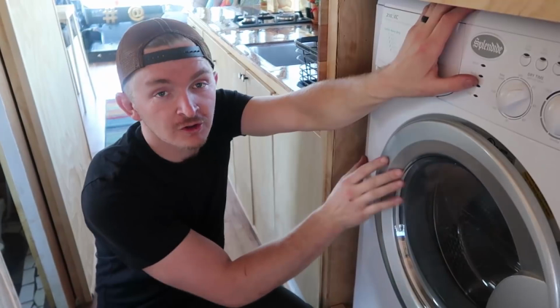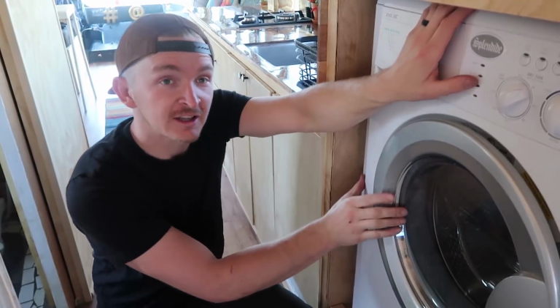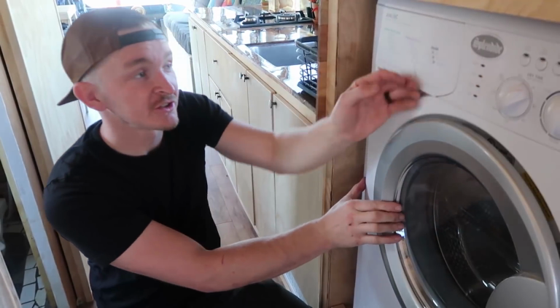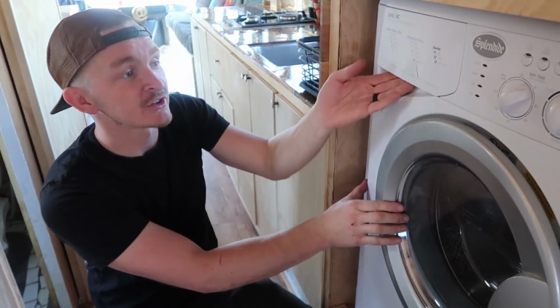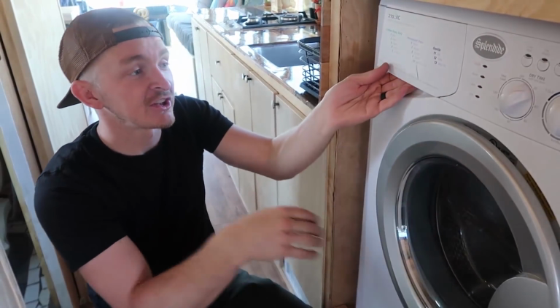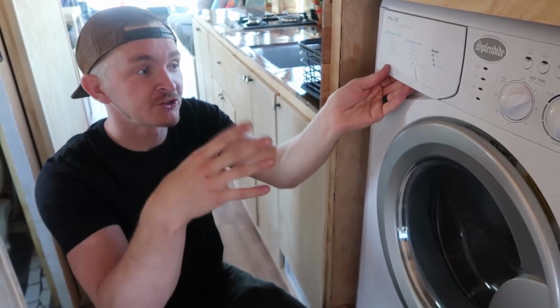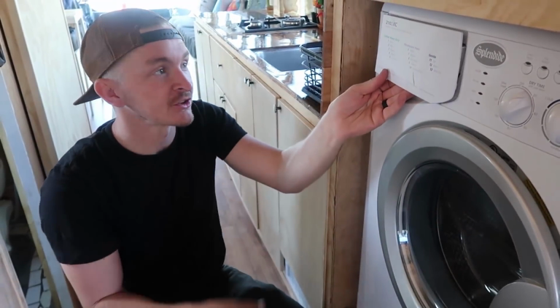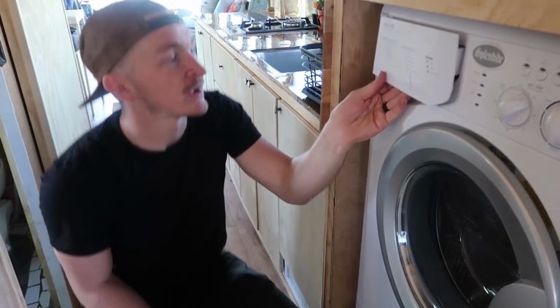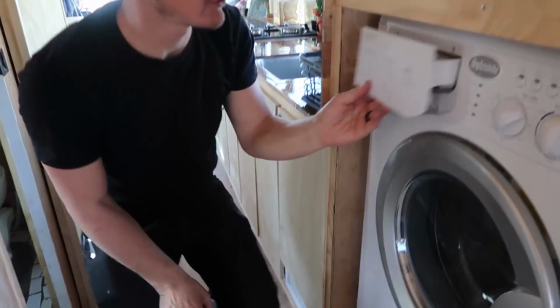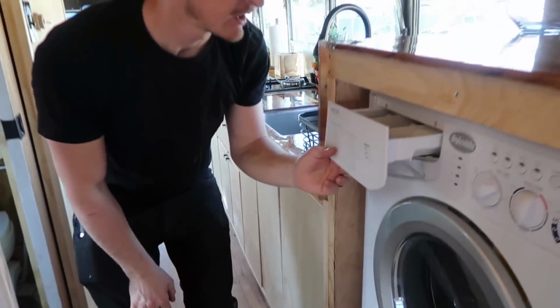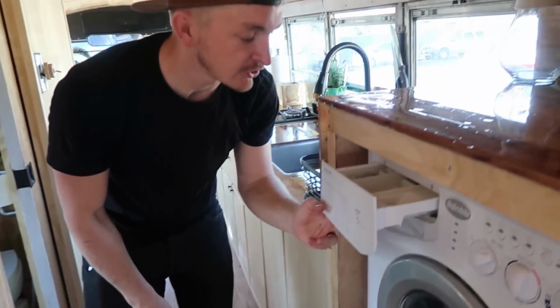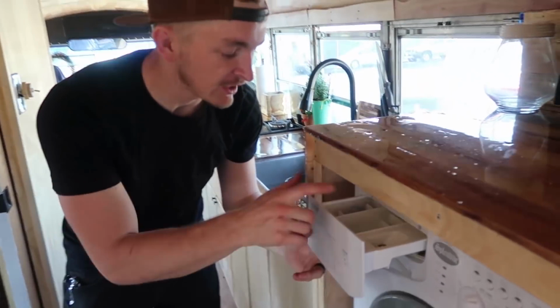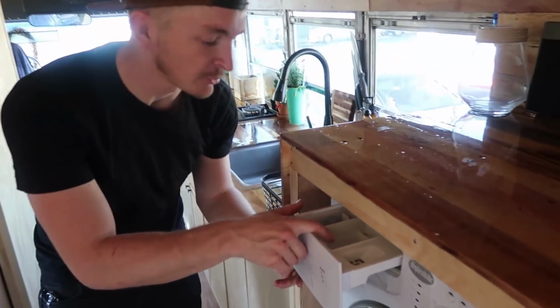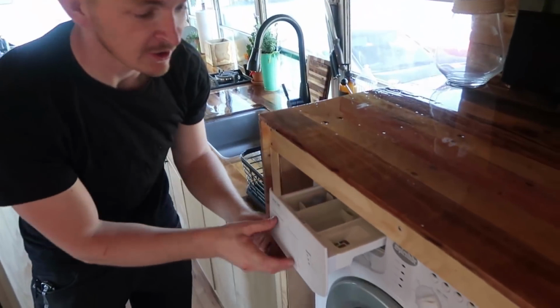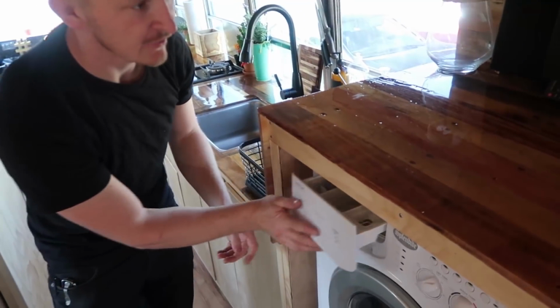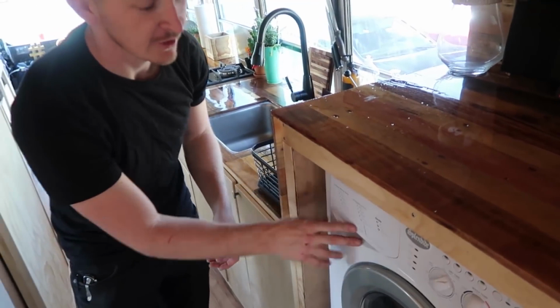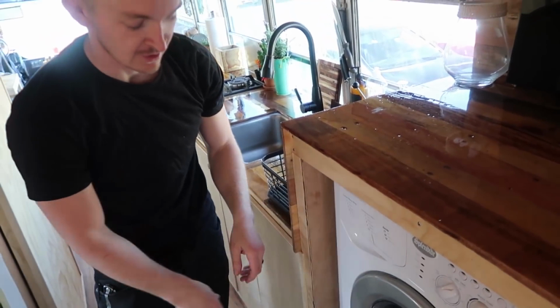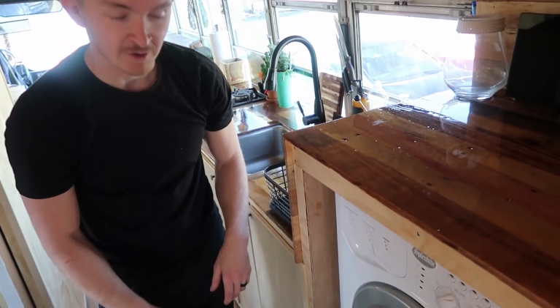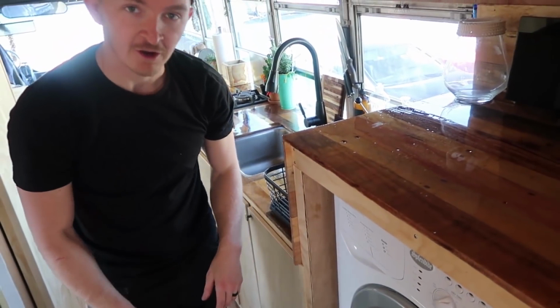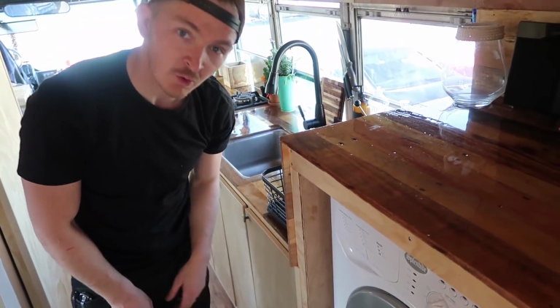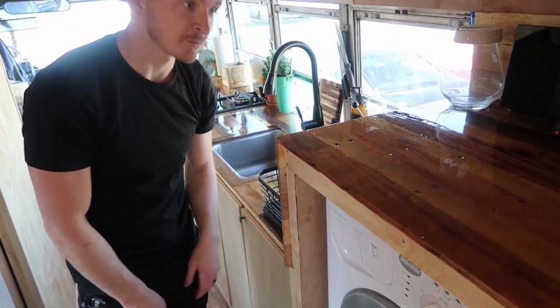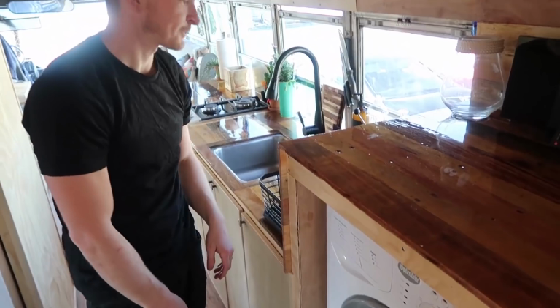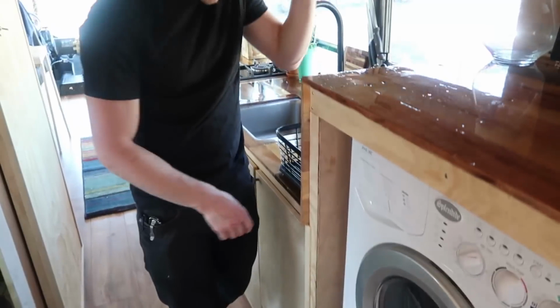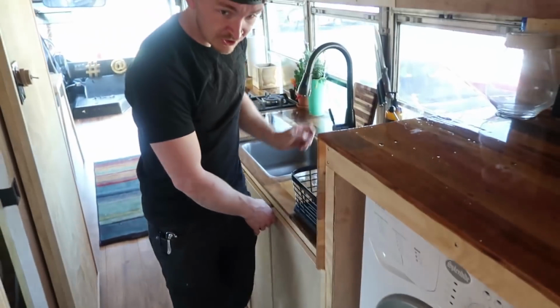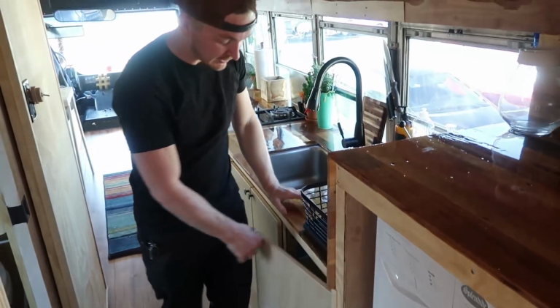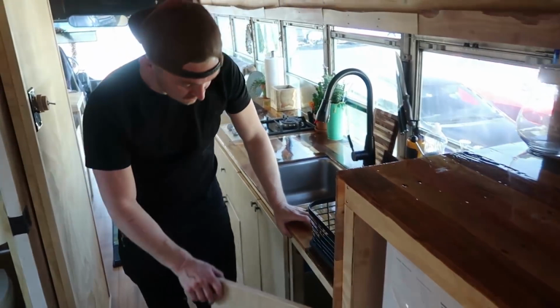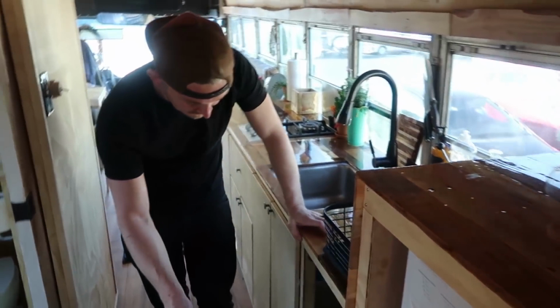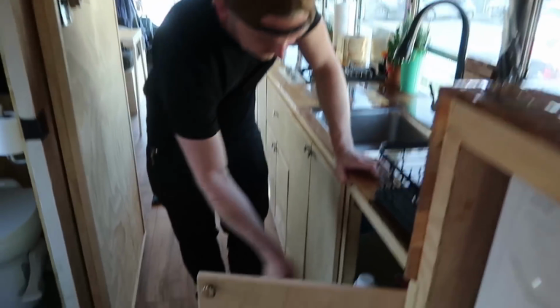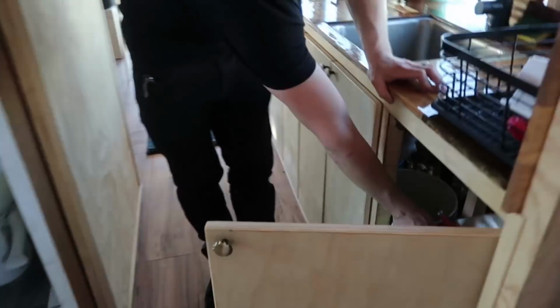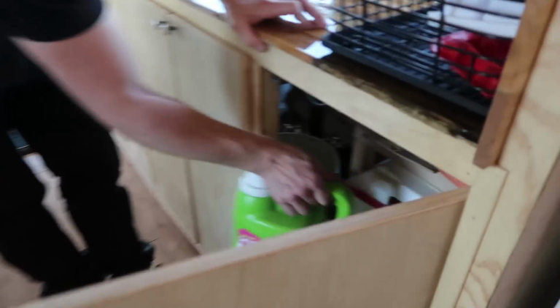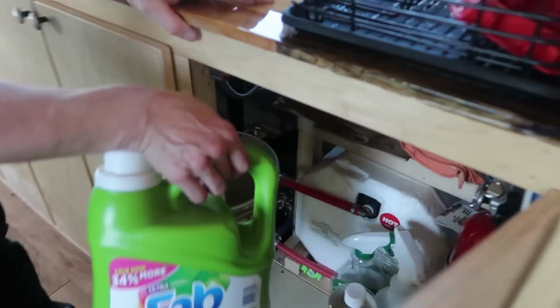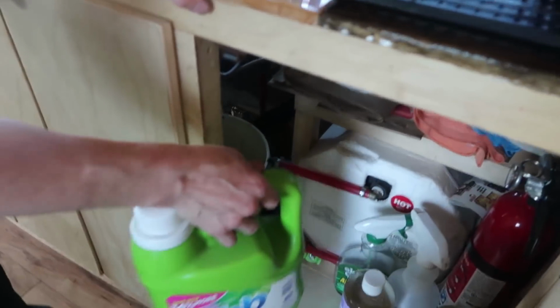There's no lint collection device on this — it cycles it out by itself — so you just add your soap in here and you're ready to go. It's quite simple. The washing liquid is stored right here so you can just use that.